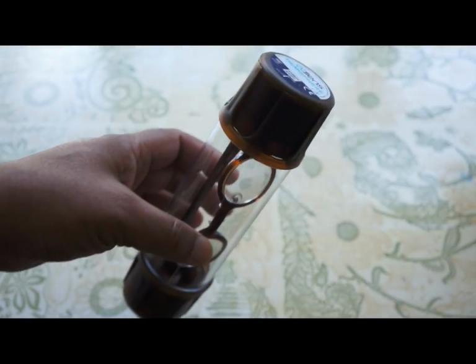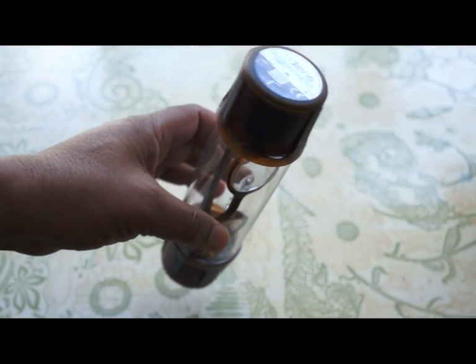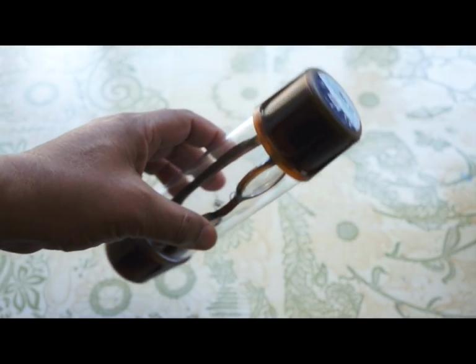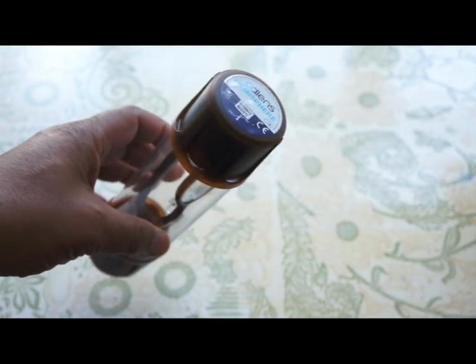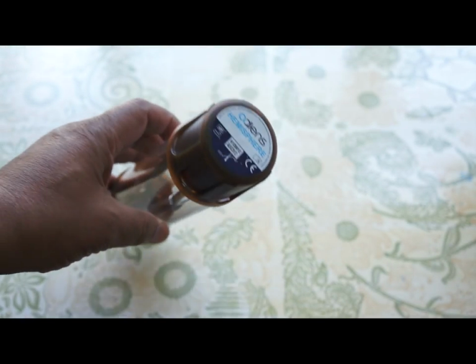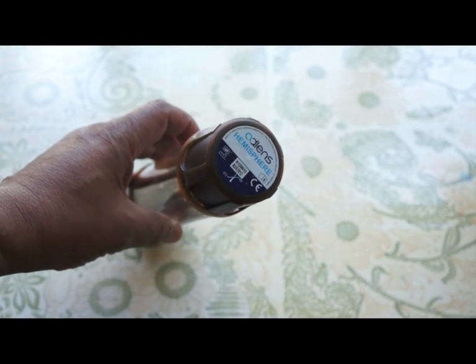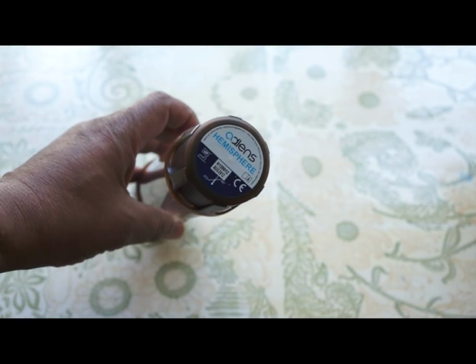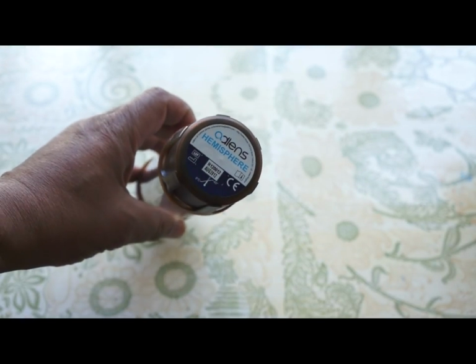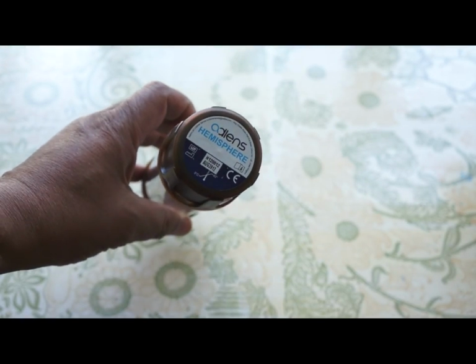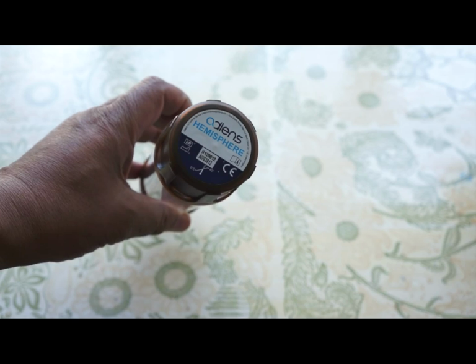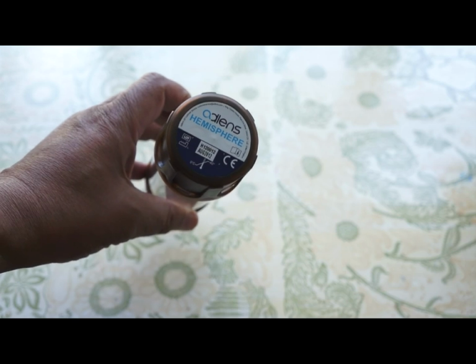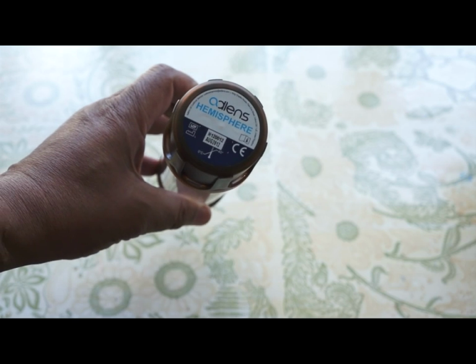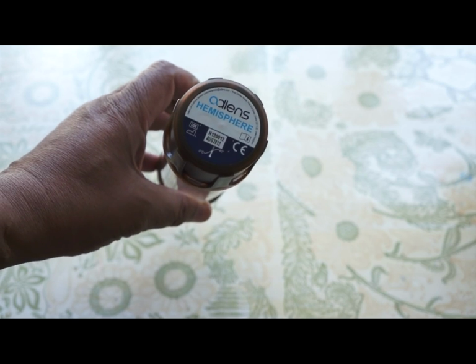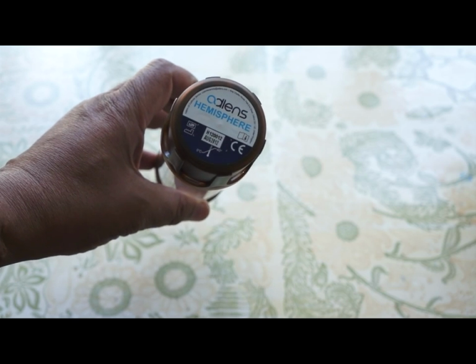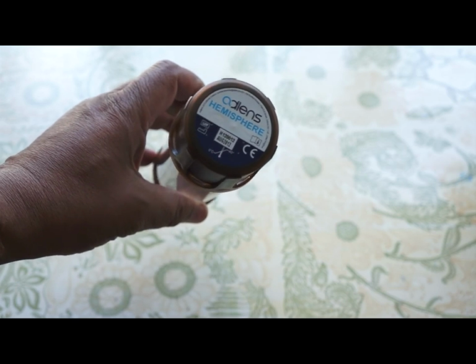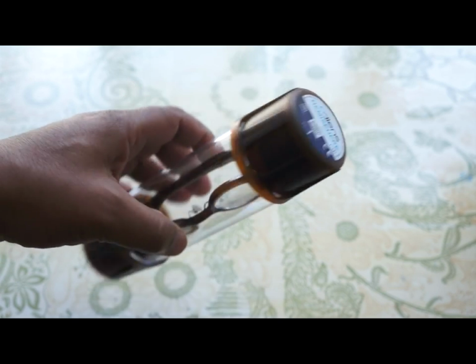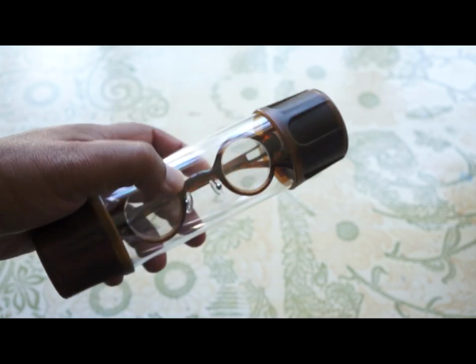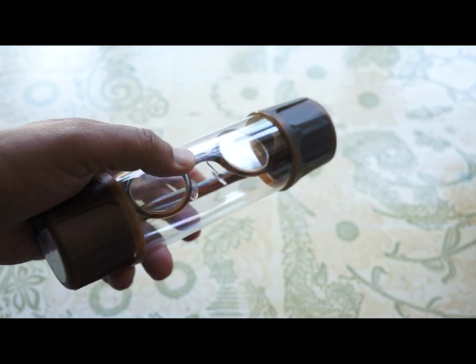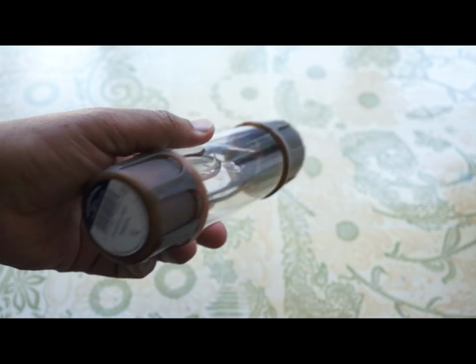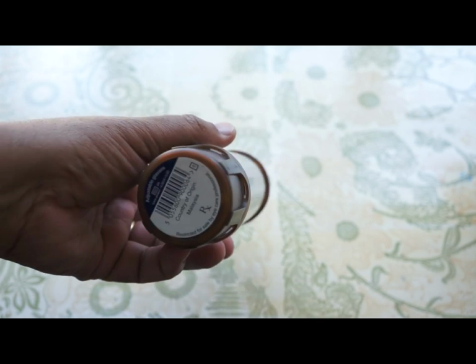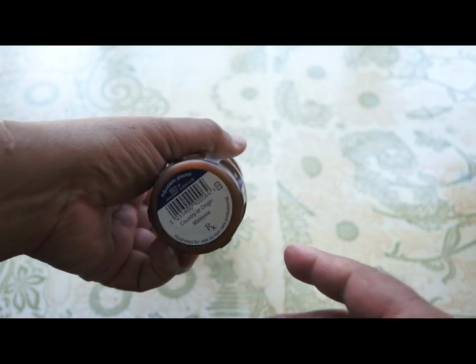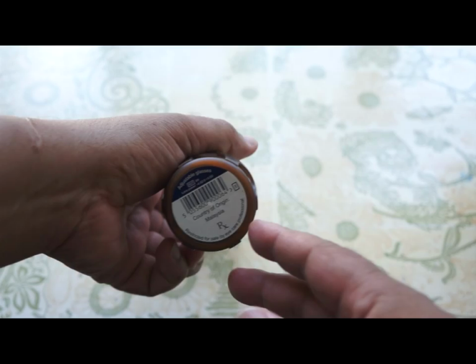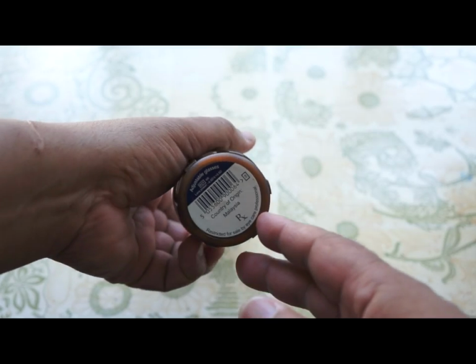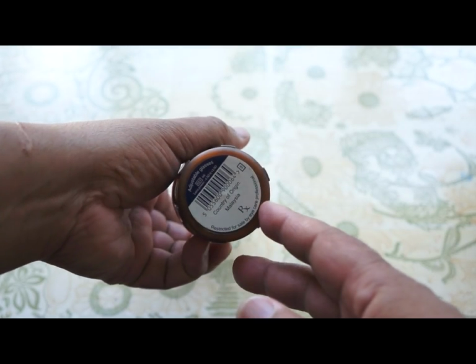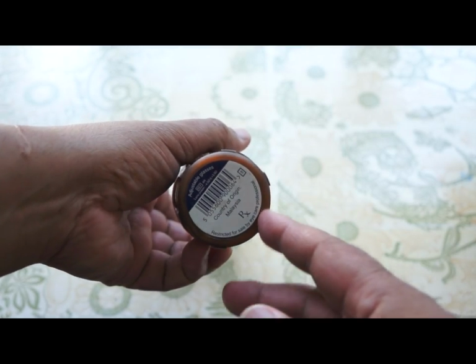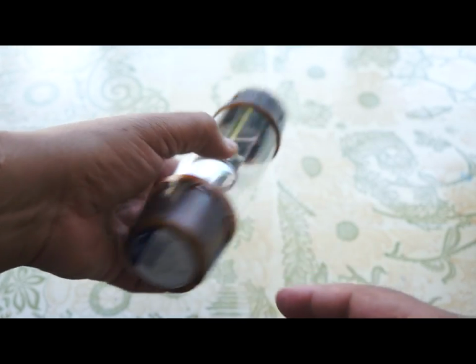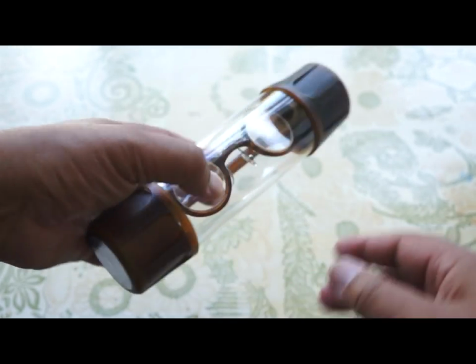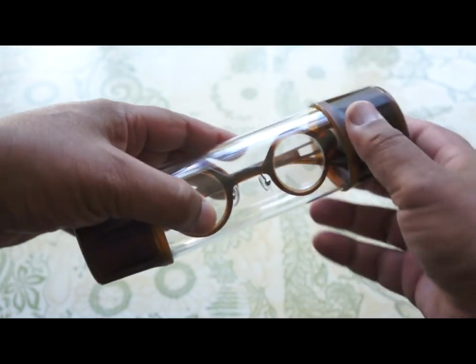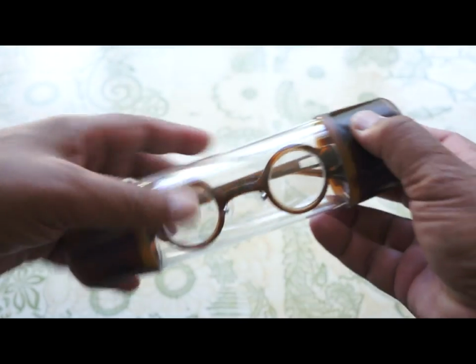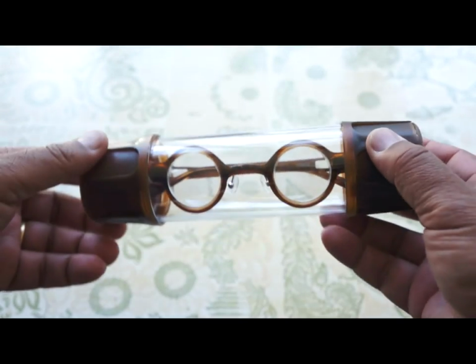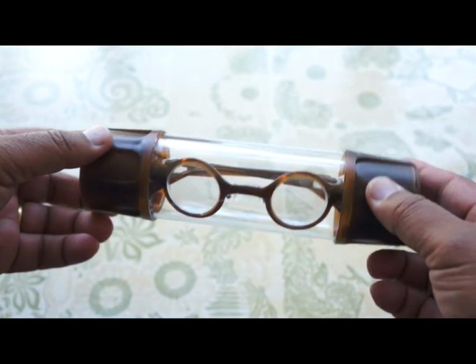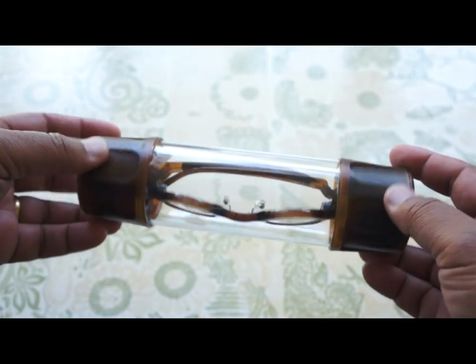We're looking at the AdLens variable focus hemisphere glasses — that's the model name, the hemisphere. They also have a set called the John Lennon. You'll probably see why in a second.